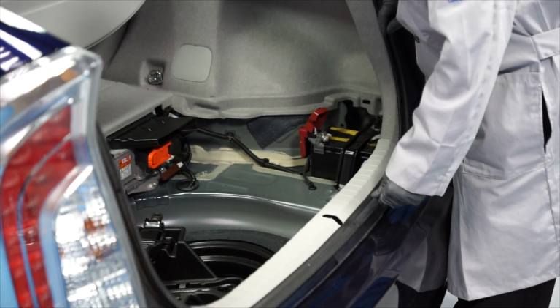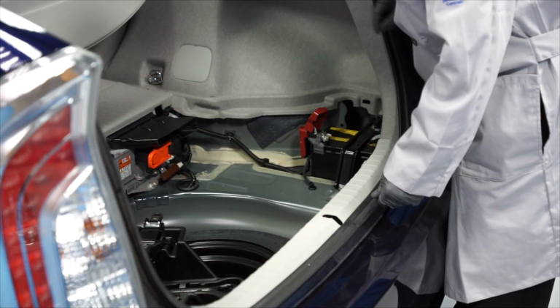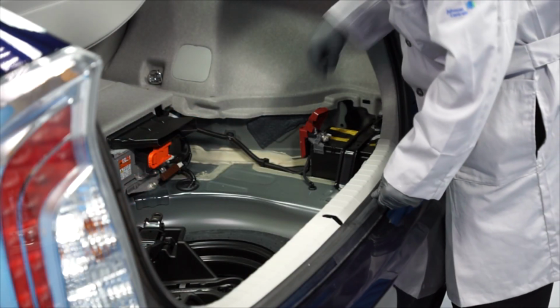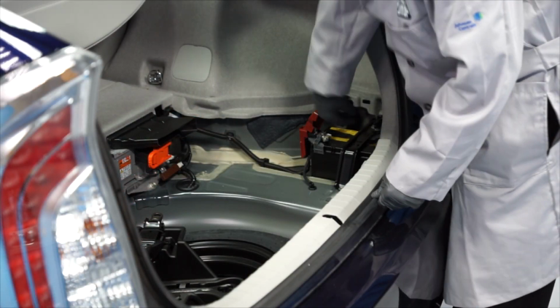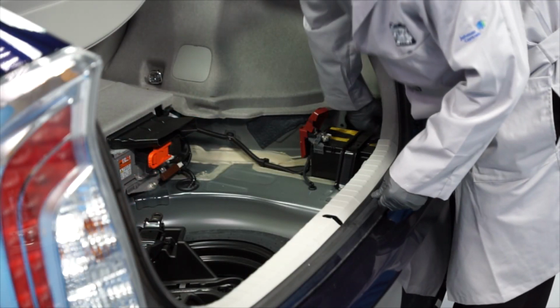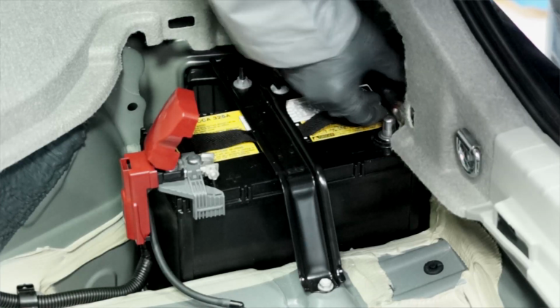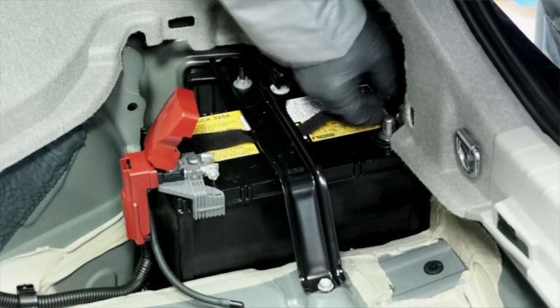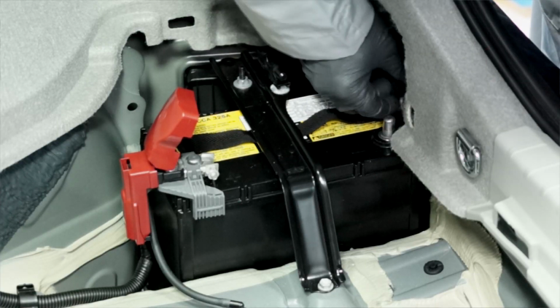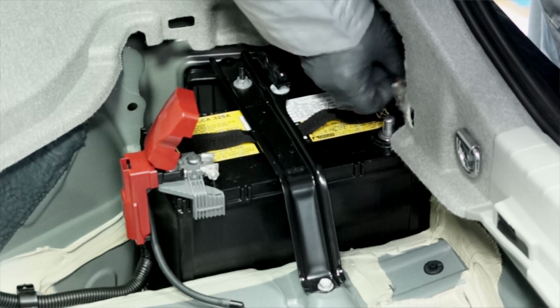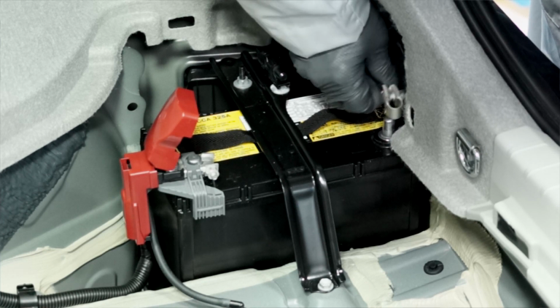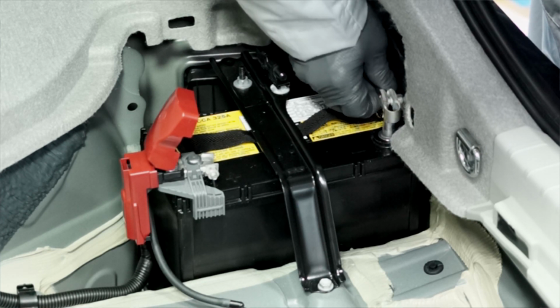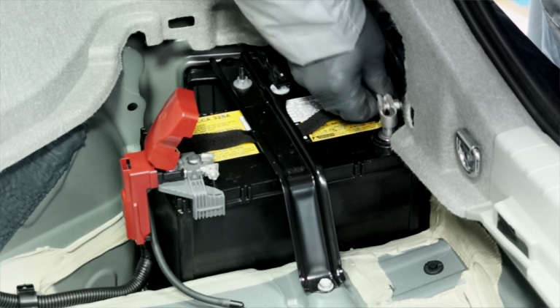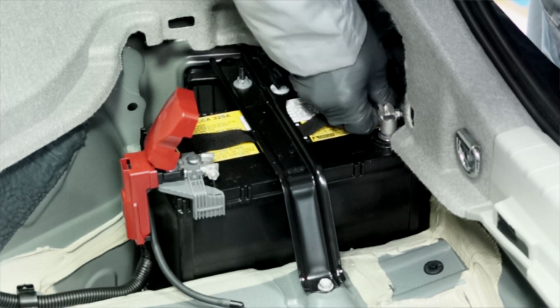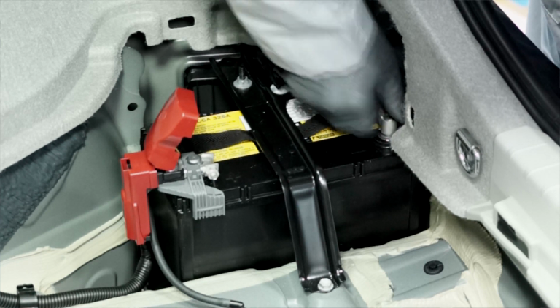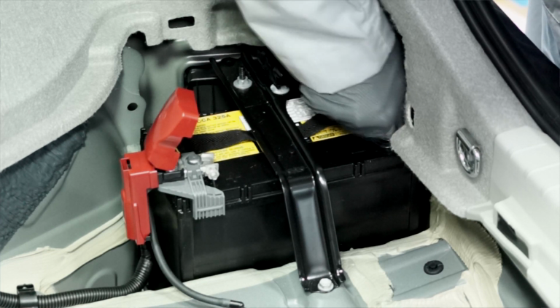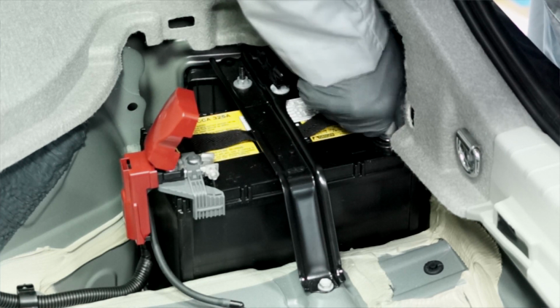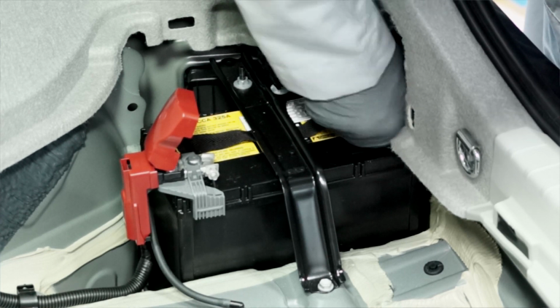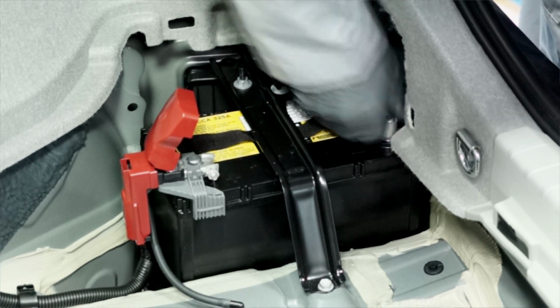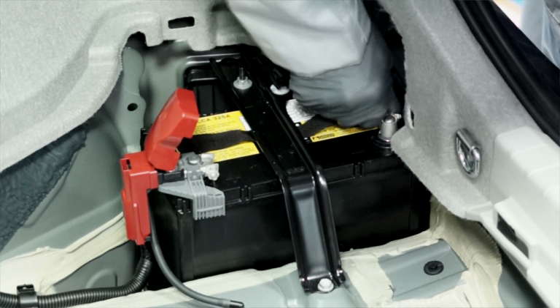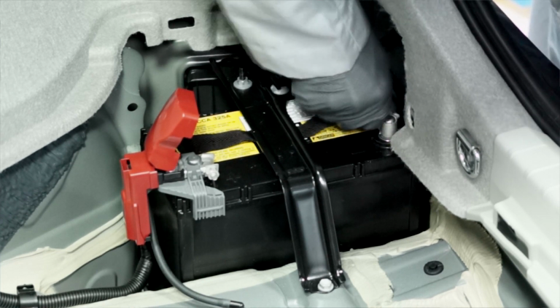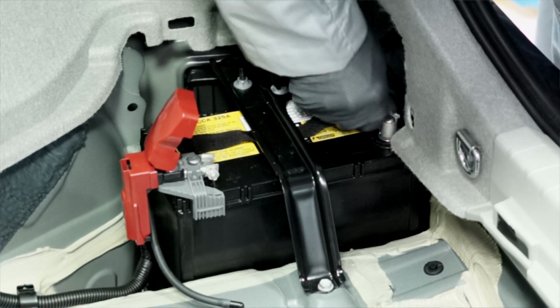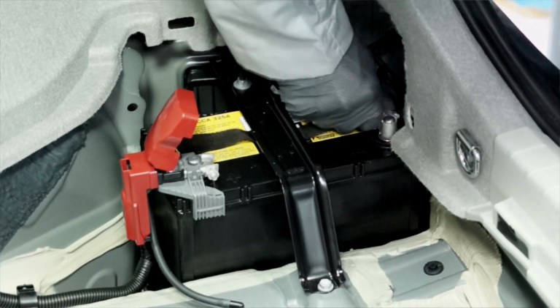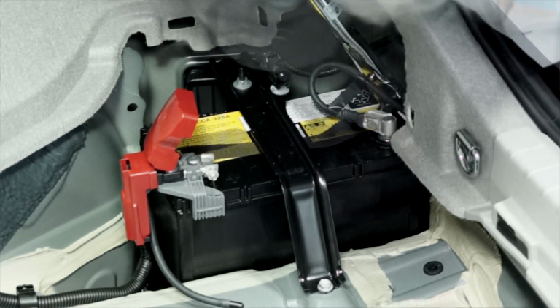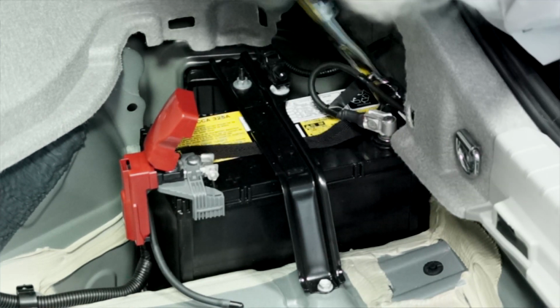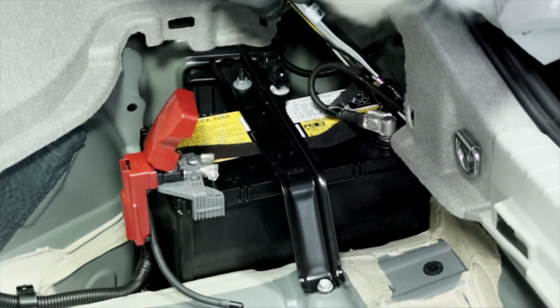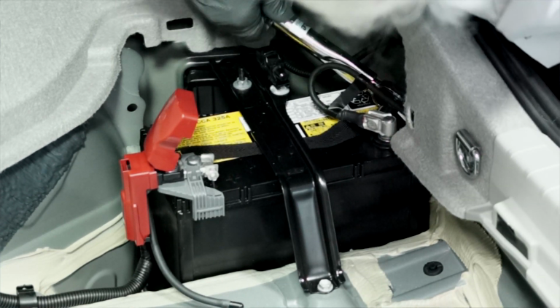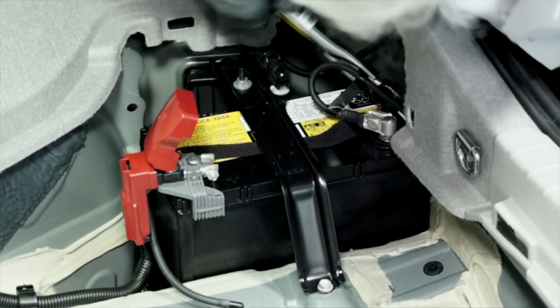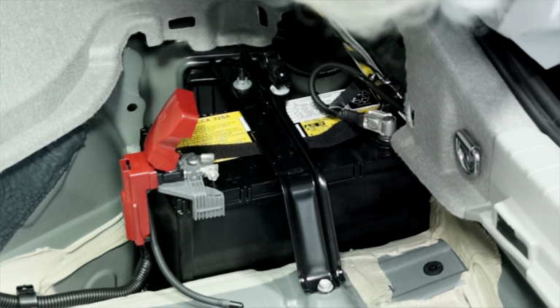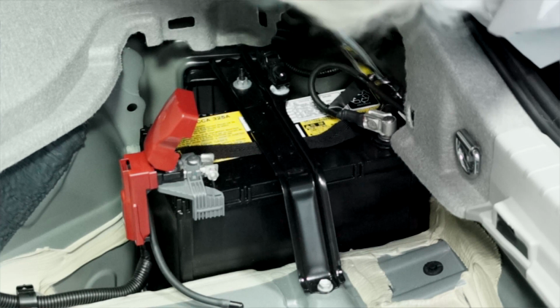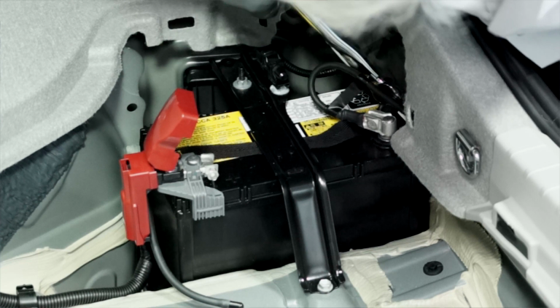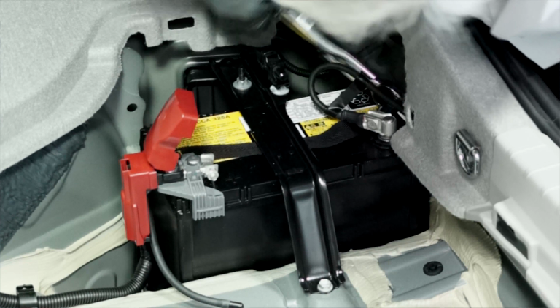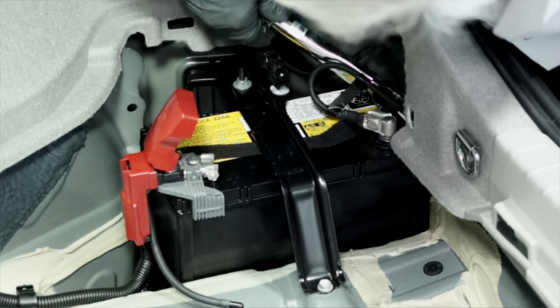Next, reinstall the negative battery cable onto the negative battery terminal, and re-tighten the nut to five and a half newton meters.